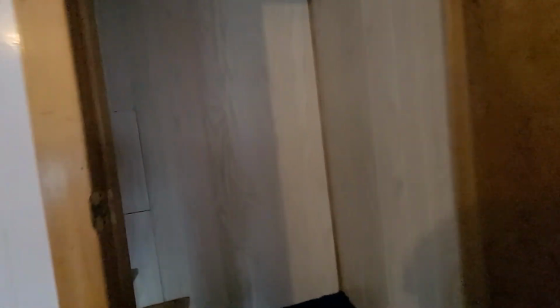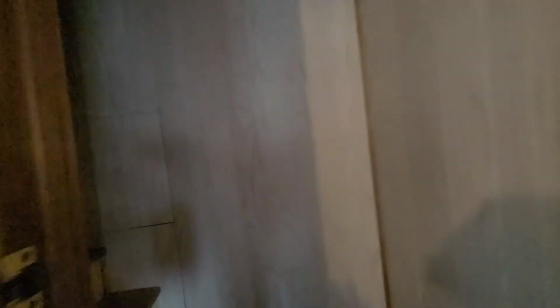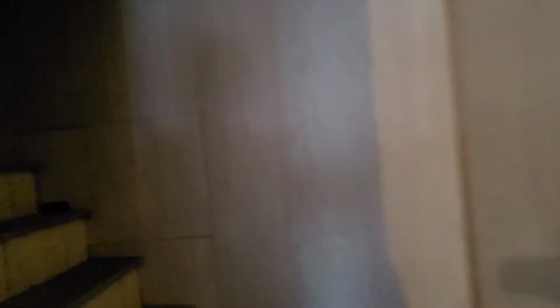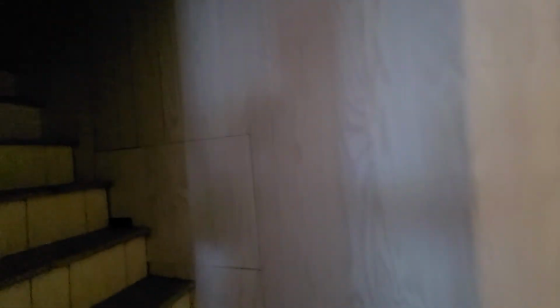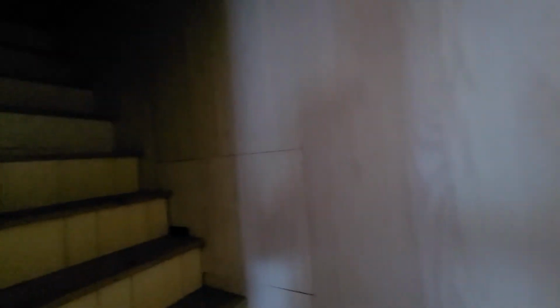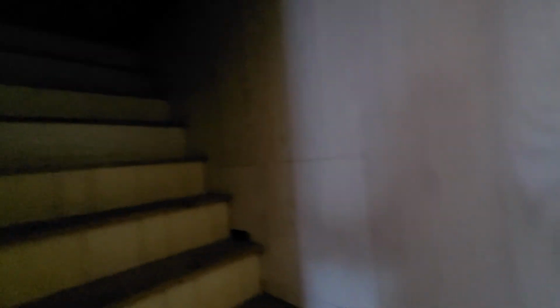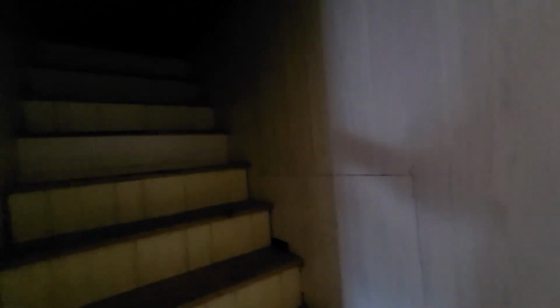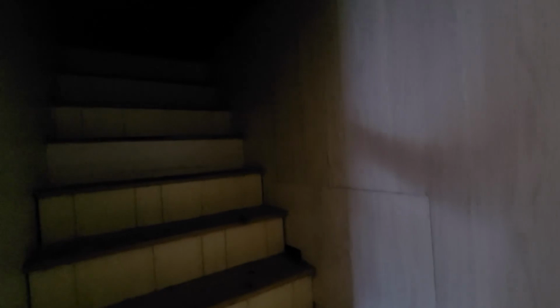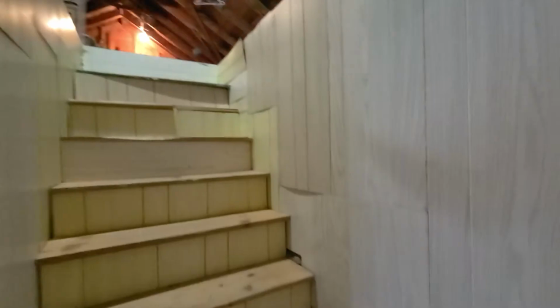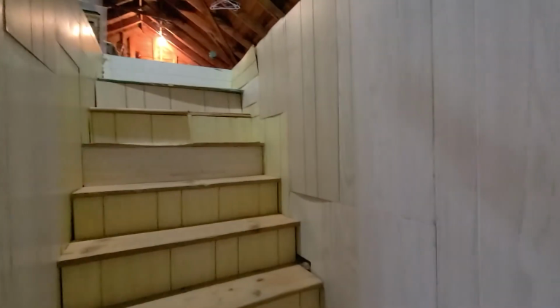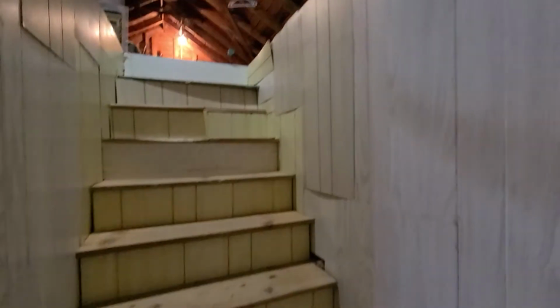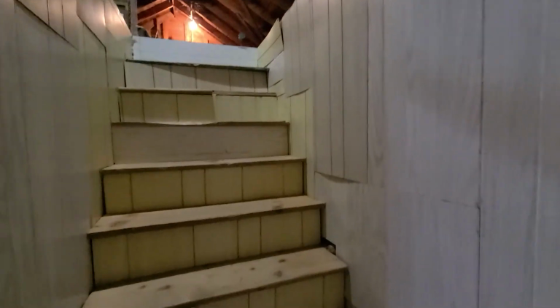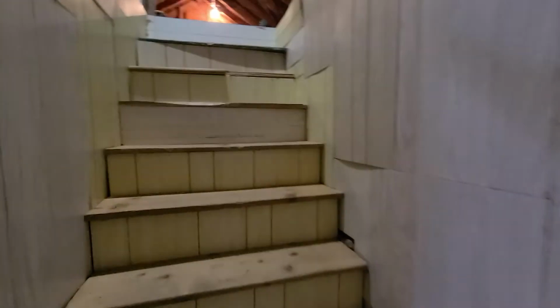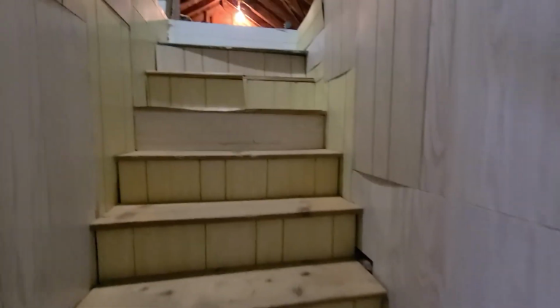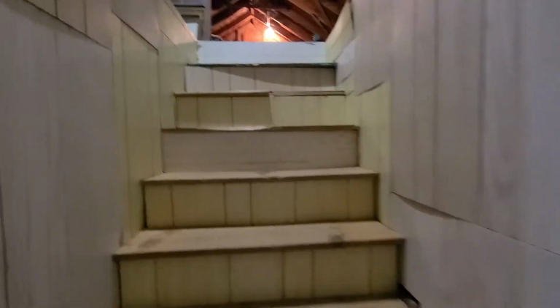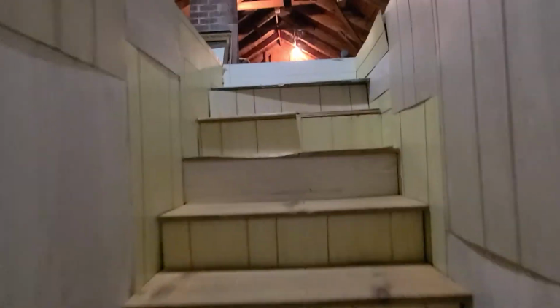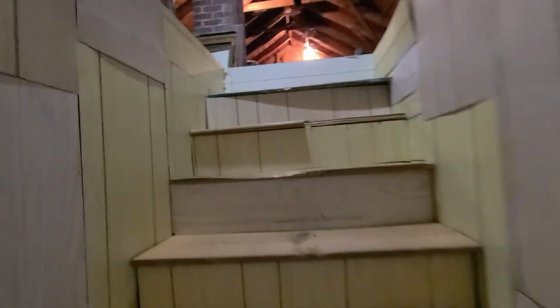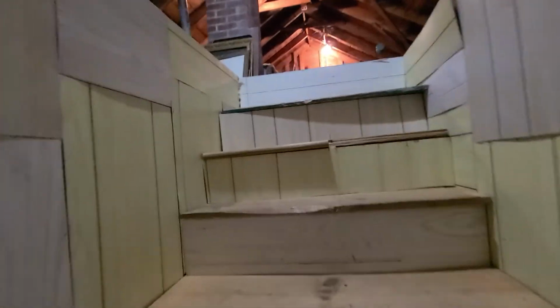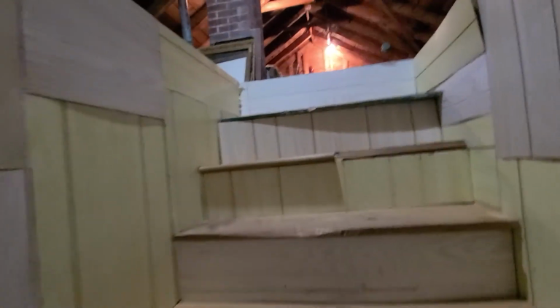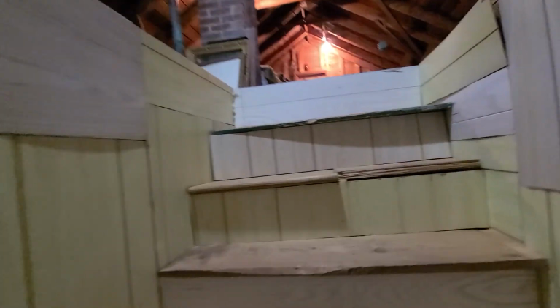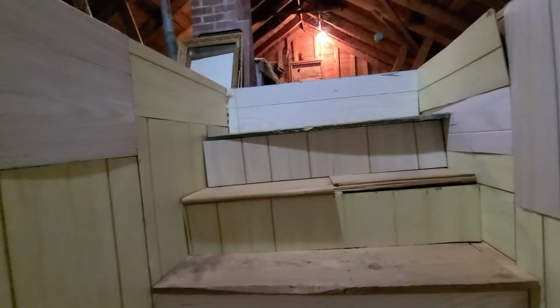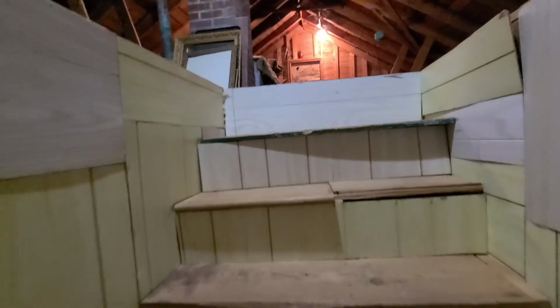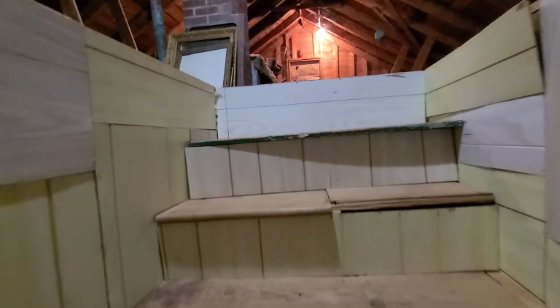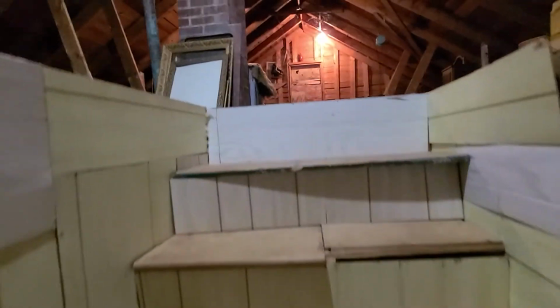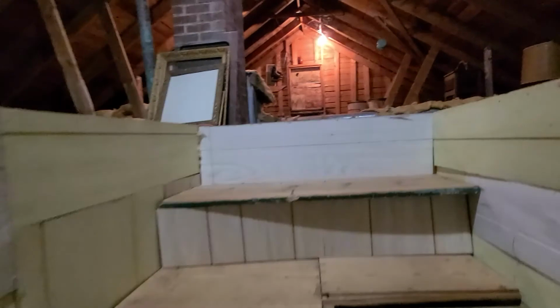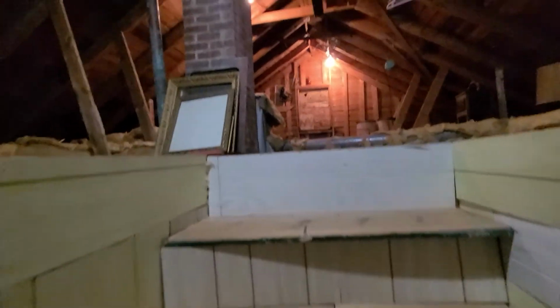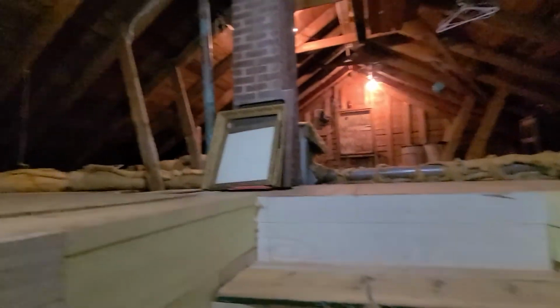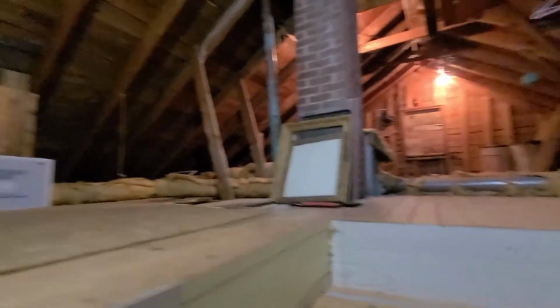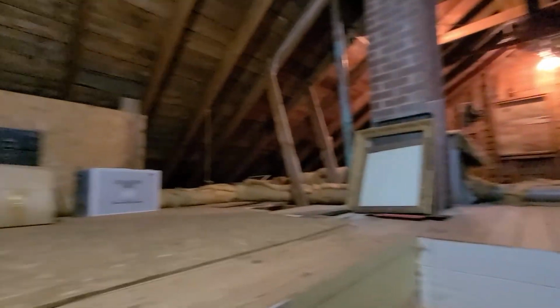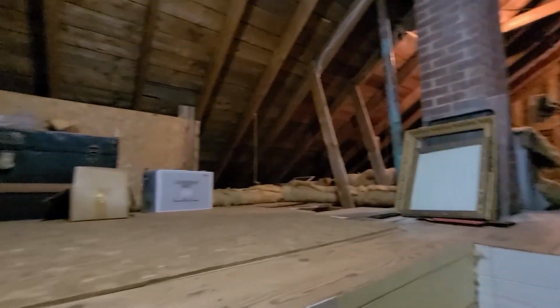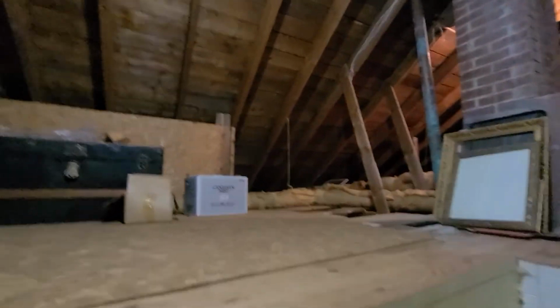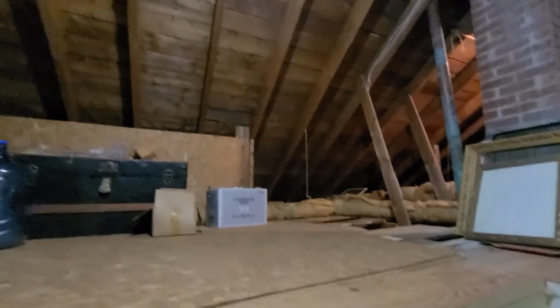Come down and do the master bedroom. So this attic is really cool. Nice wide stairway leading up here.